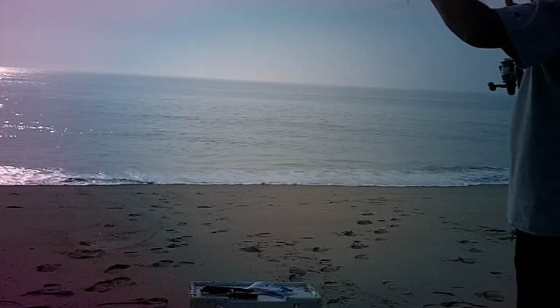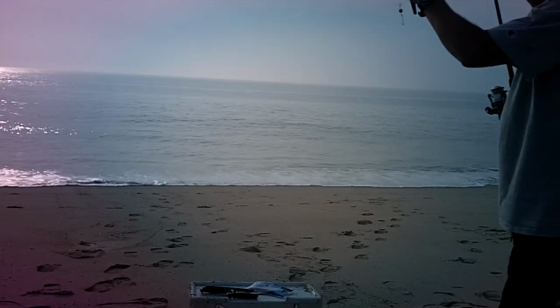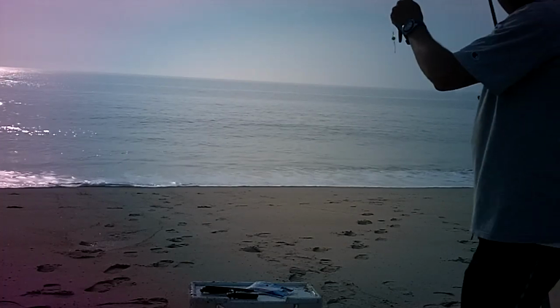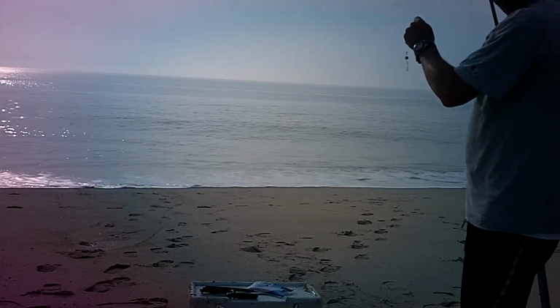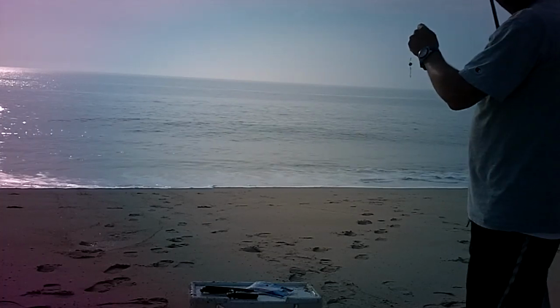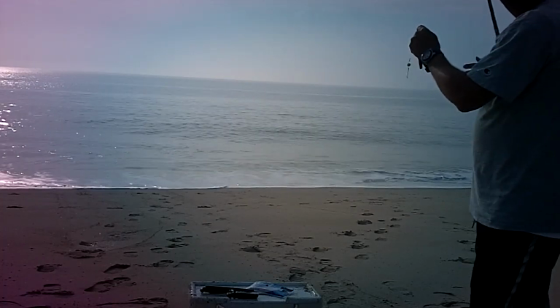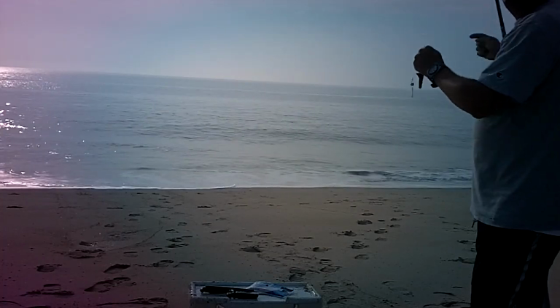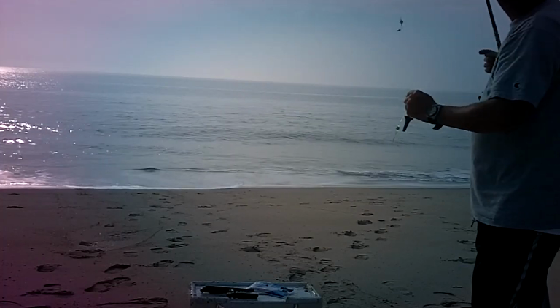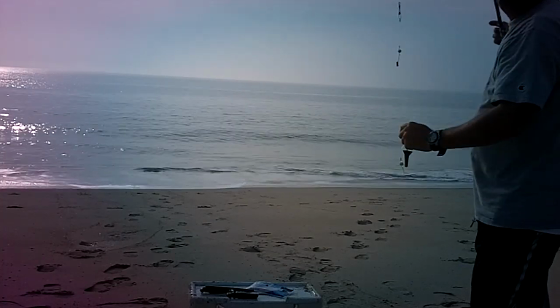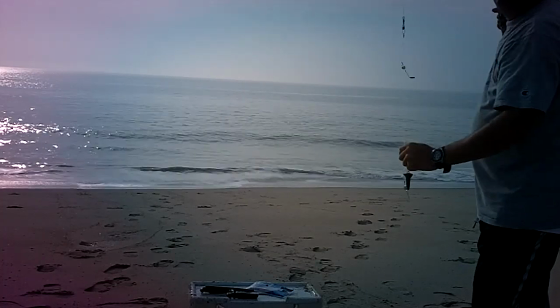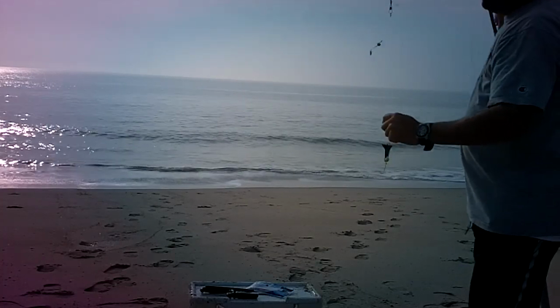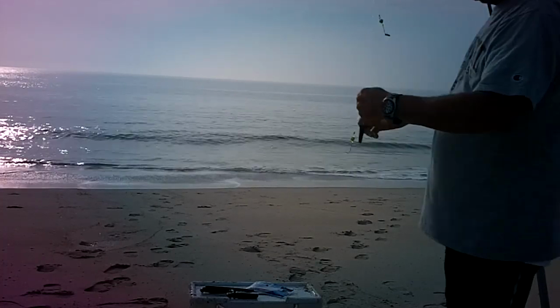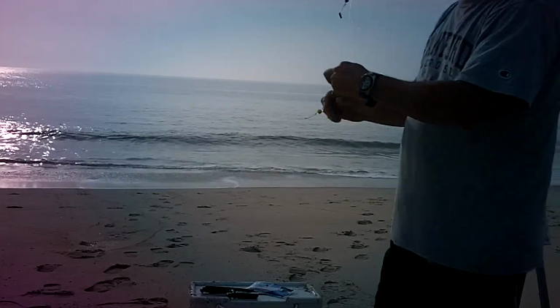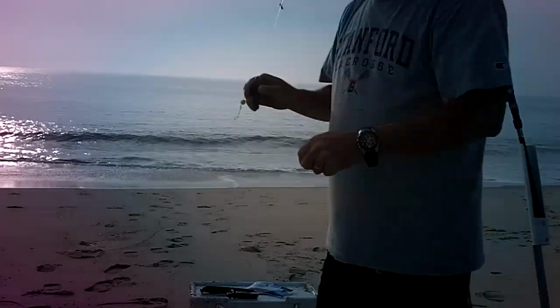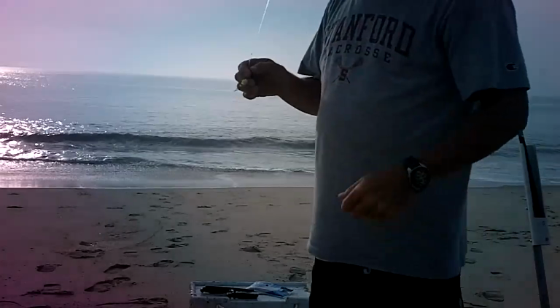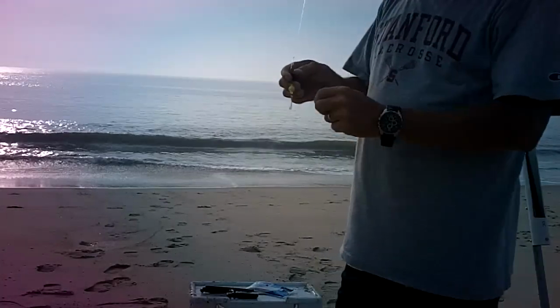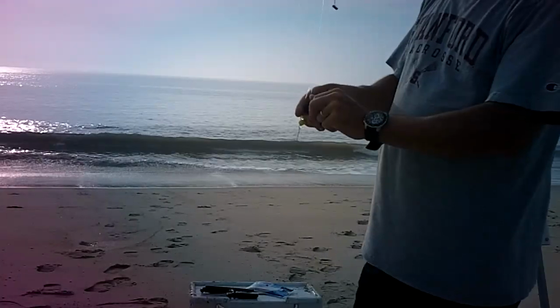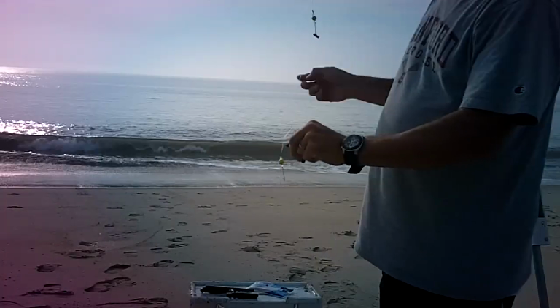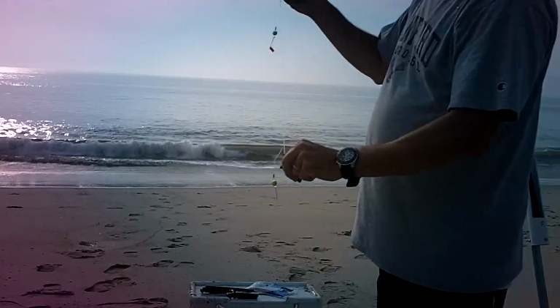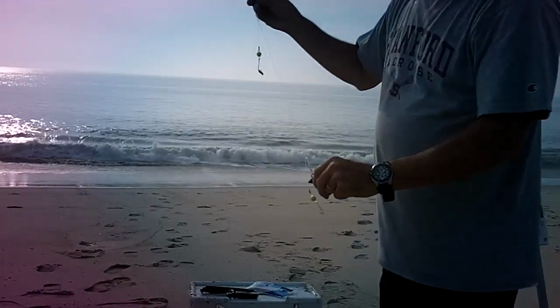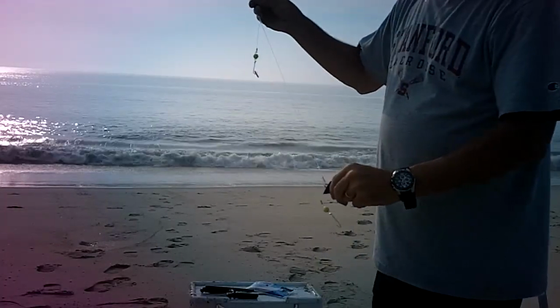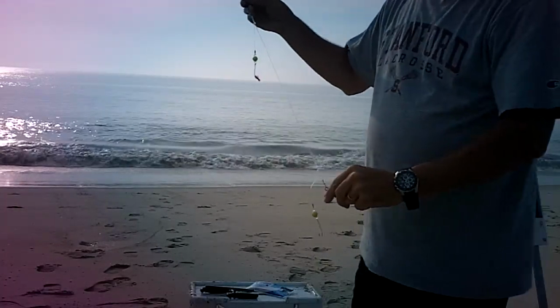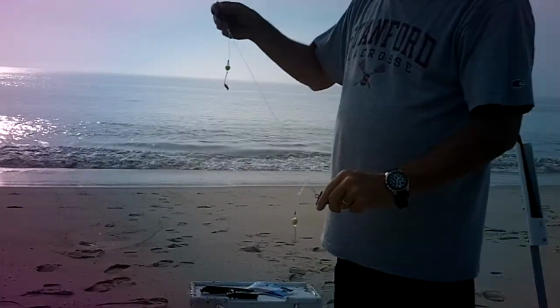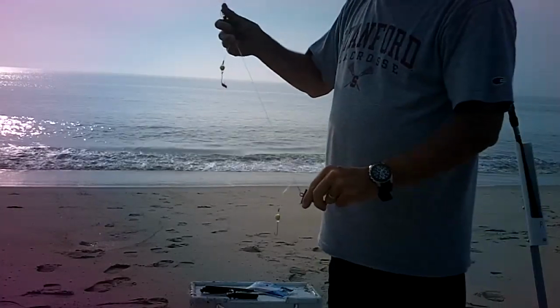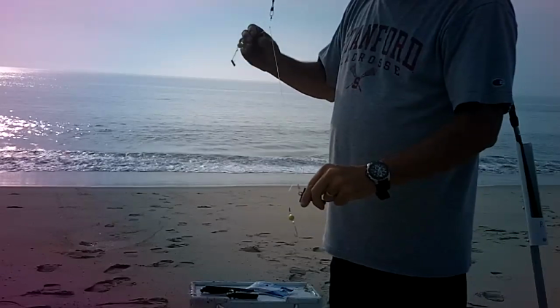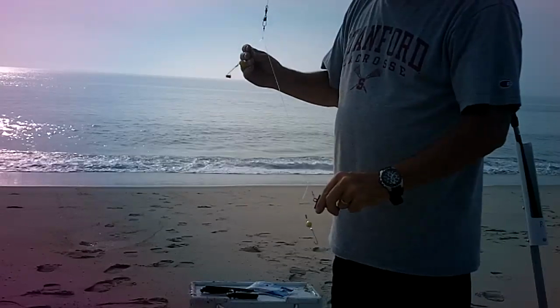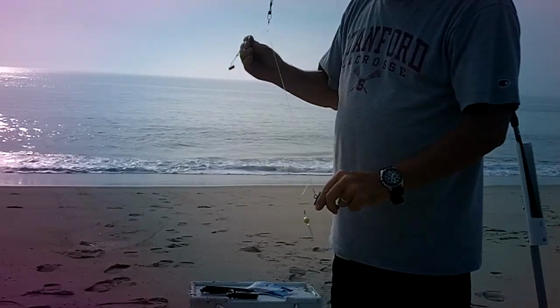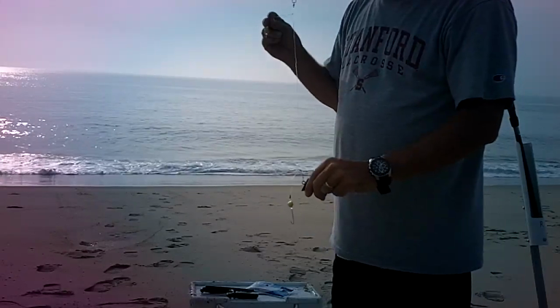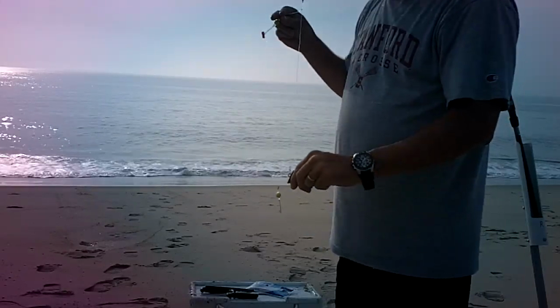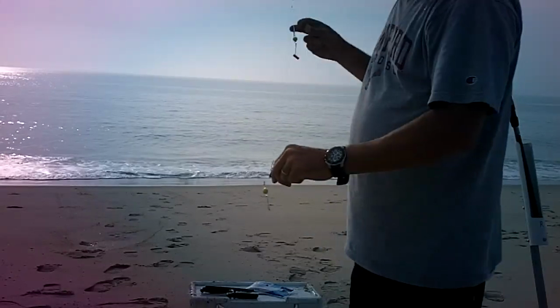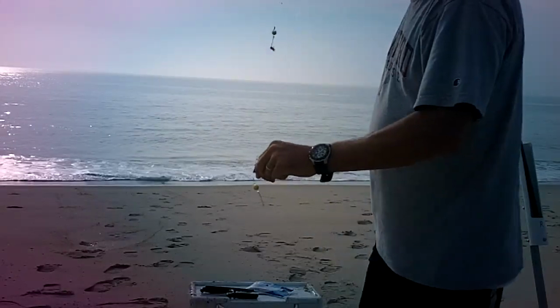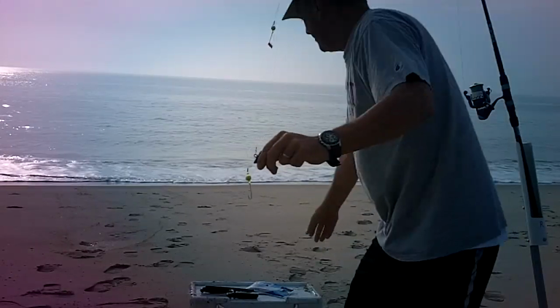This is a simple tutorial on how to catch spot on the Delaware coast. This is a high-low rig. I've got one top hook already baited with fish bites blood worm alternatives.